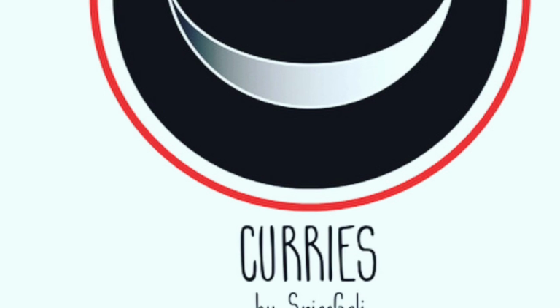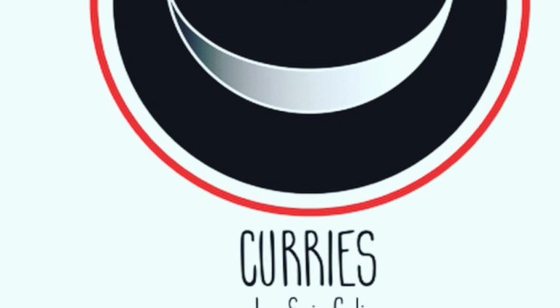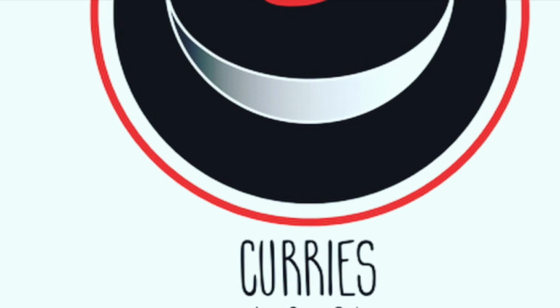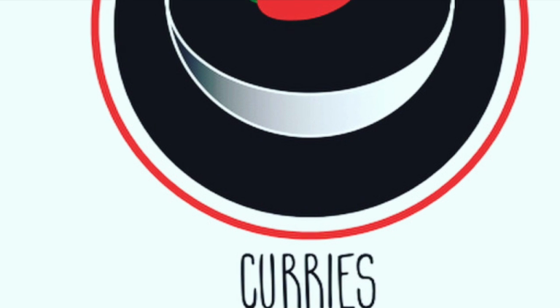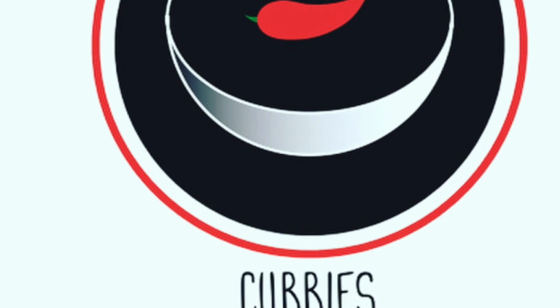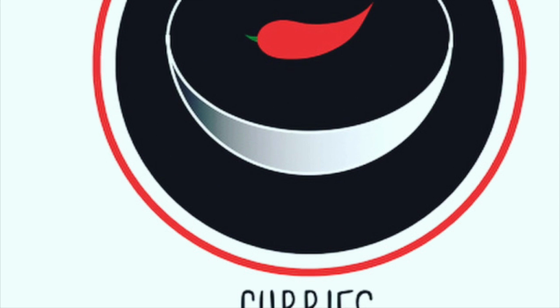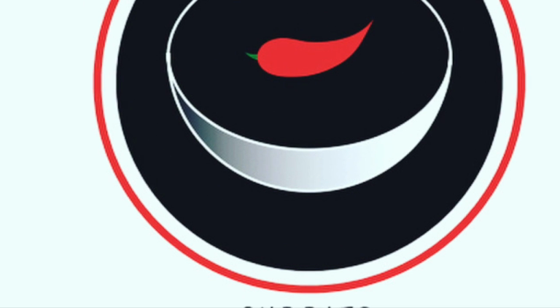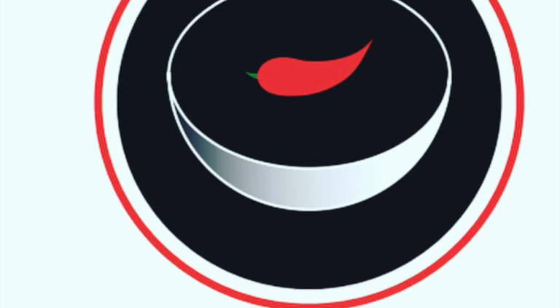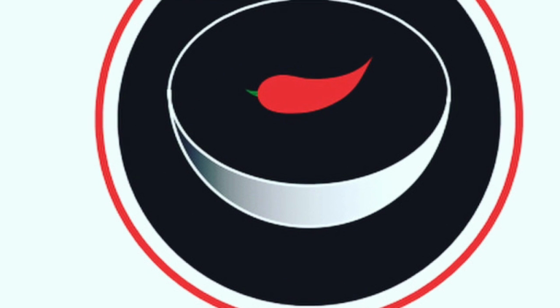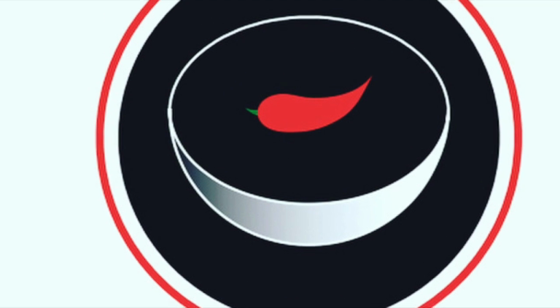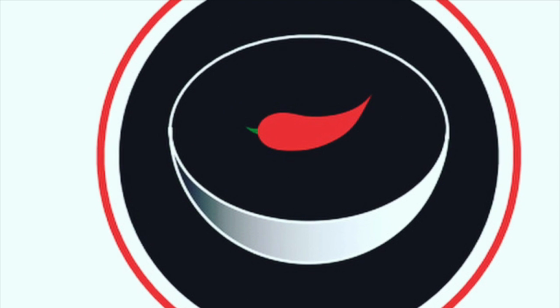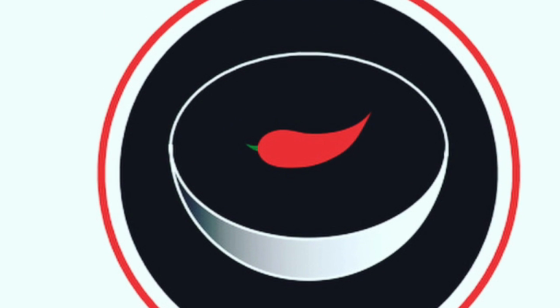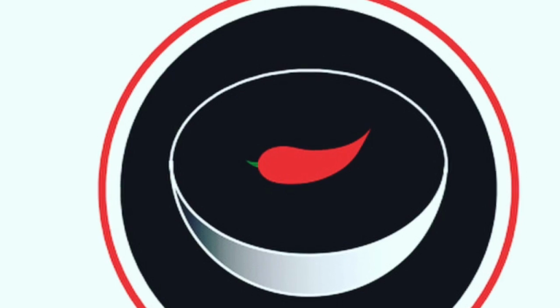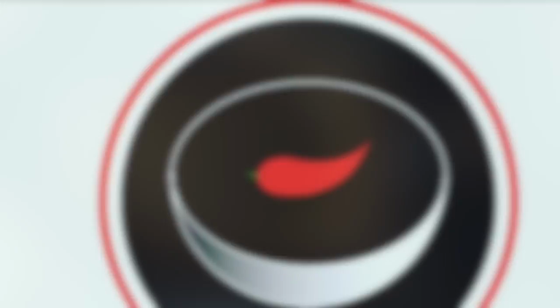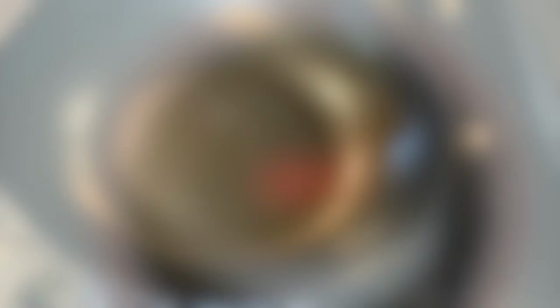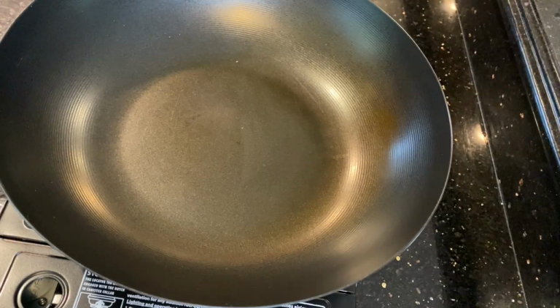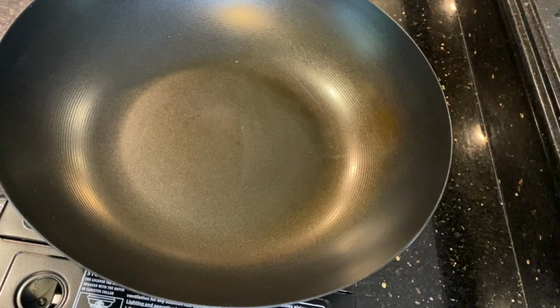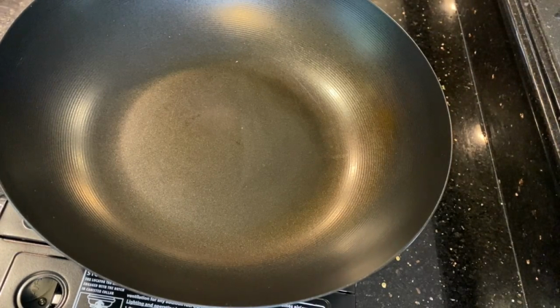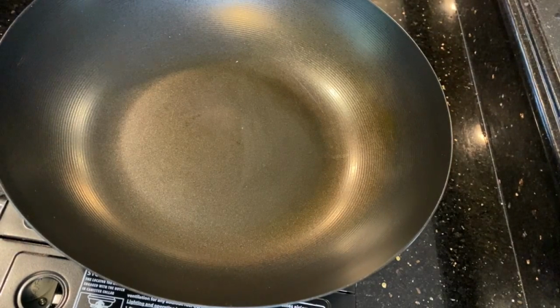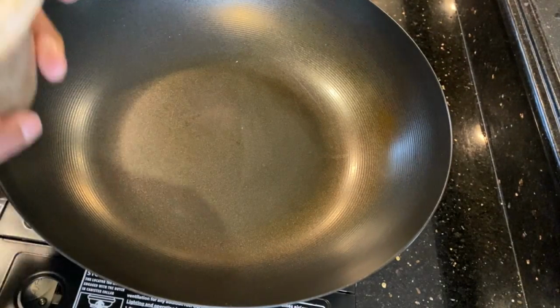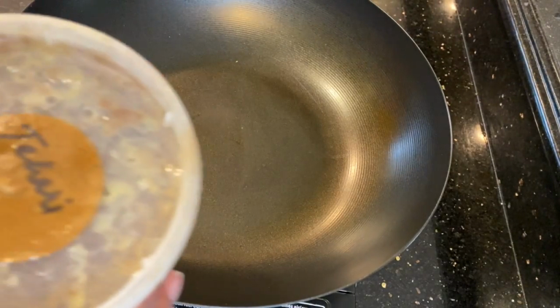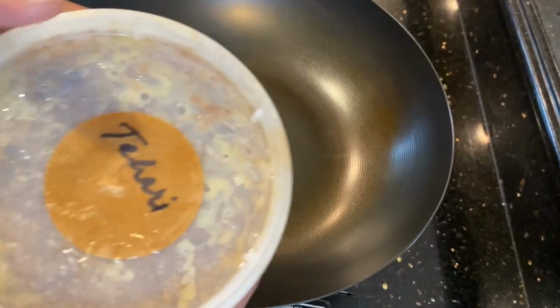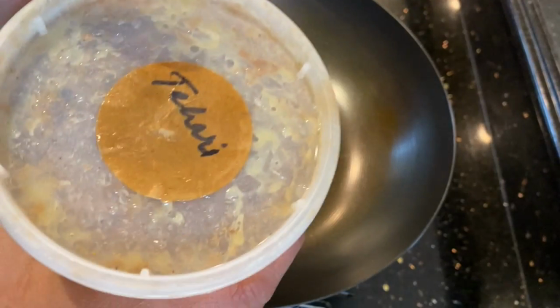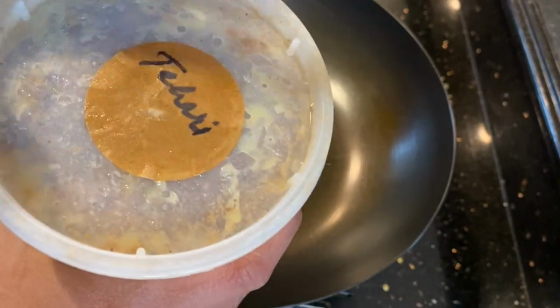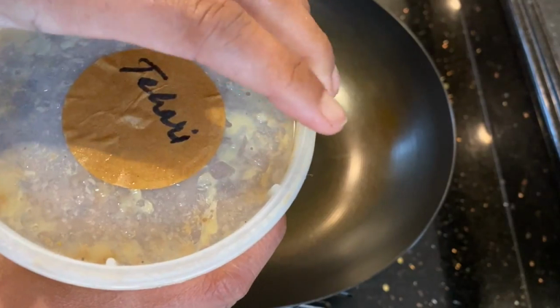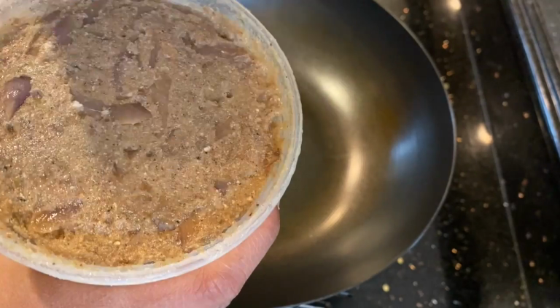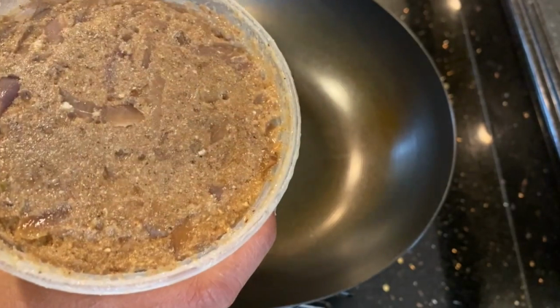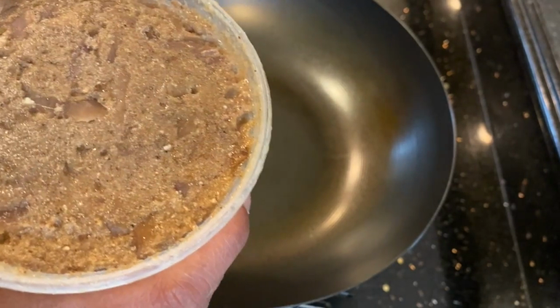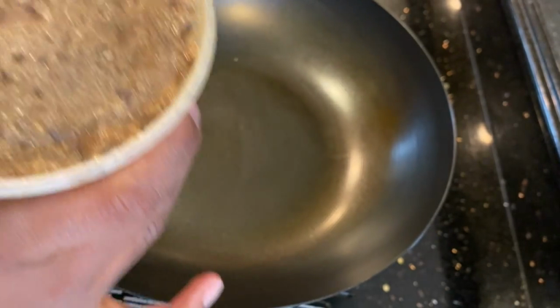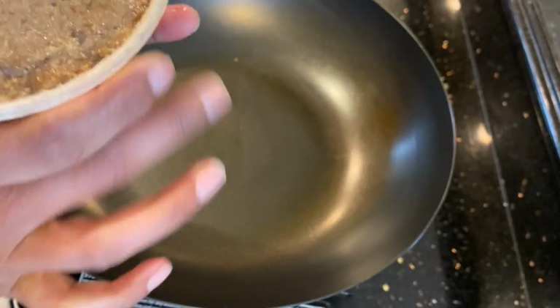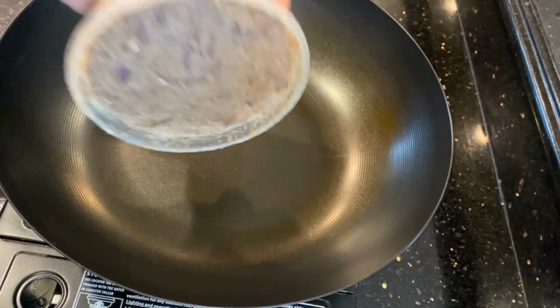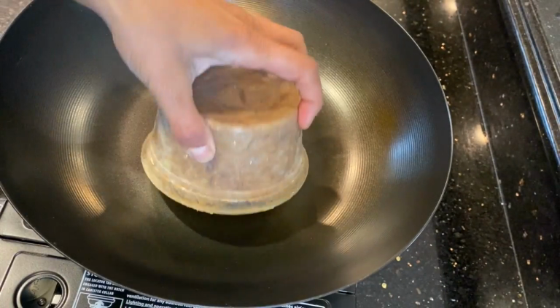Hello and welcome to Curry Spice Spice Kali. Today we are going to make our Bangladeshi Tehri — the popular Dhaka Biryani which is made with freshly ground spices. Here we have our spice box, which is our frozen curry paste.